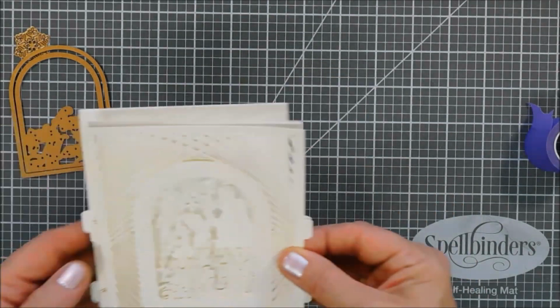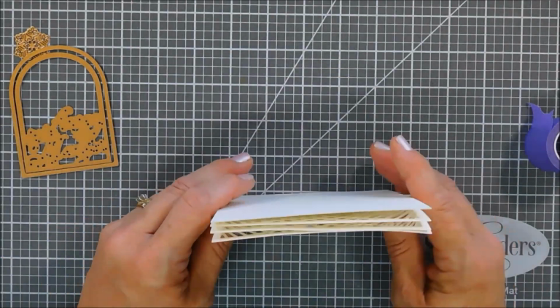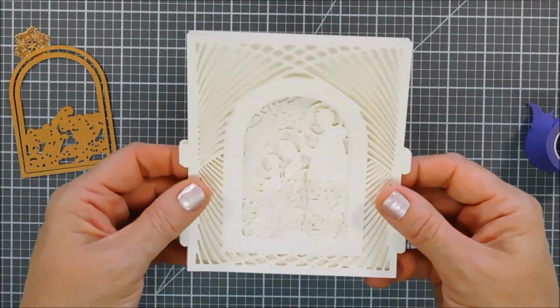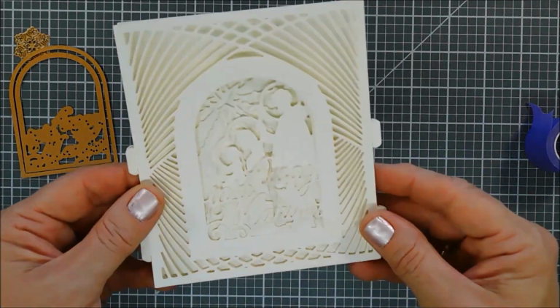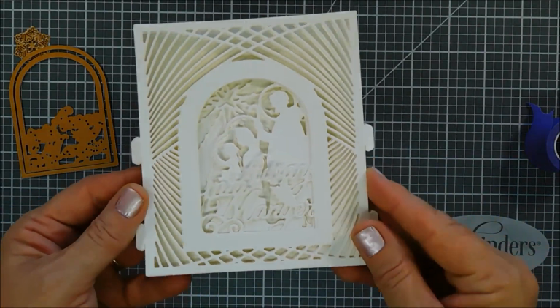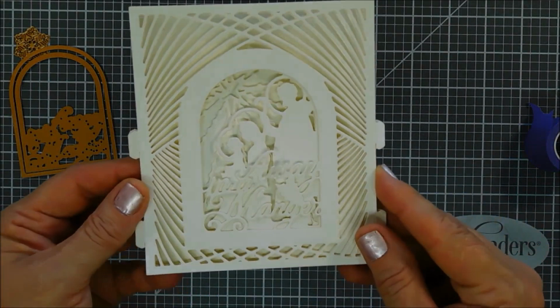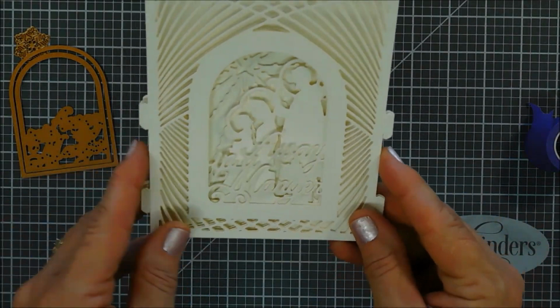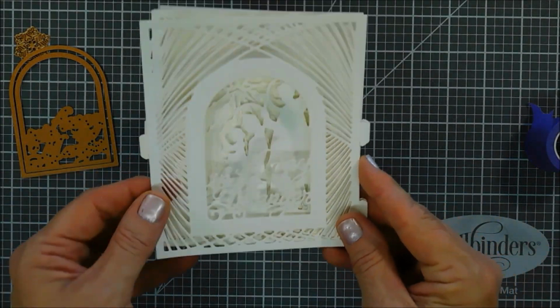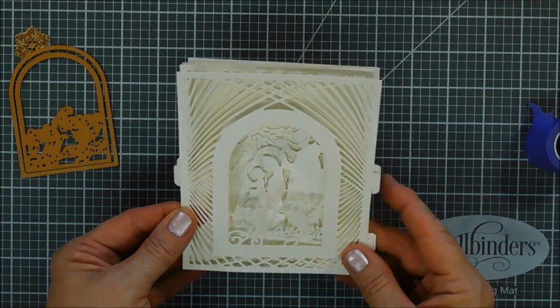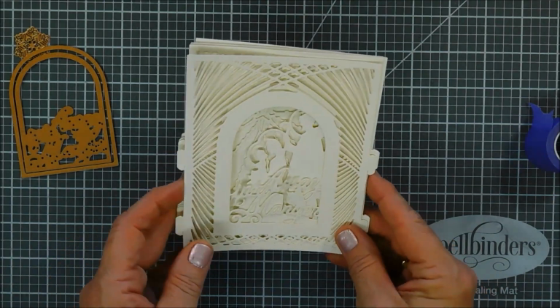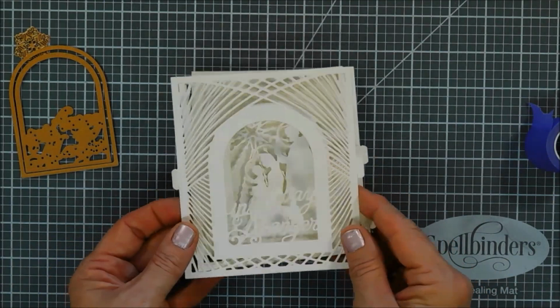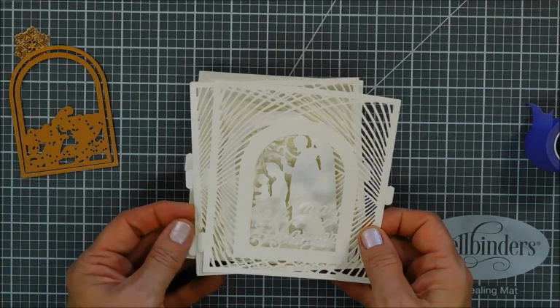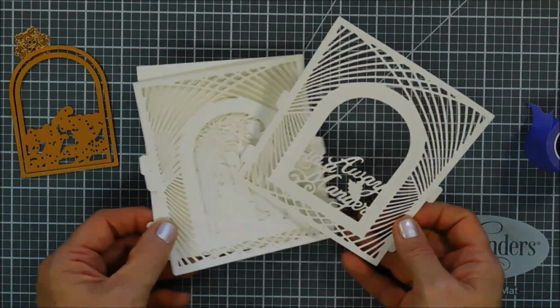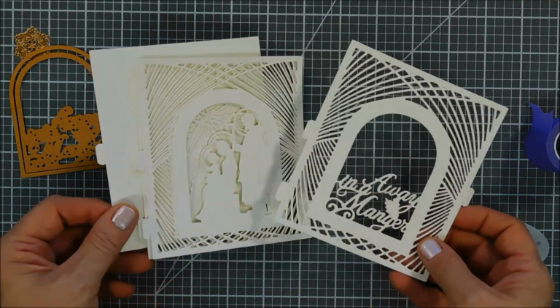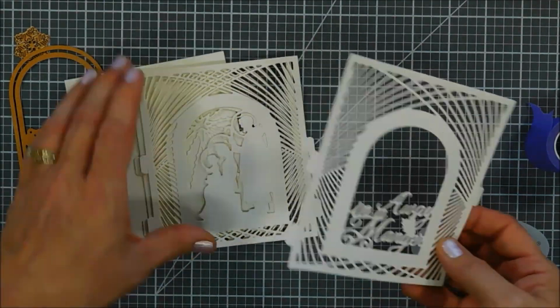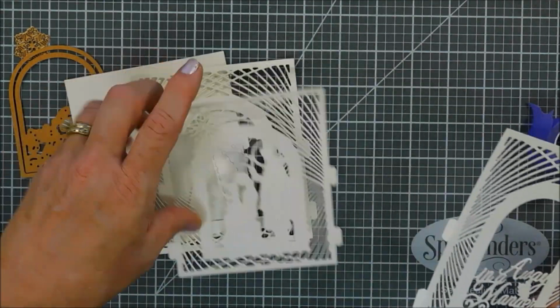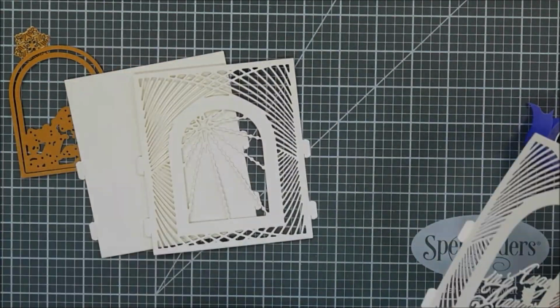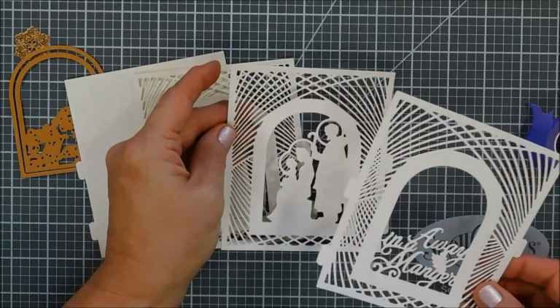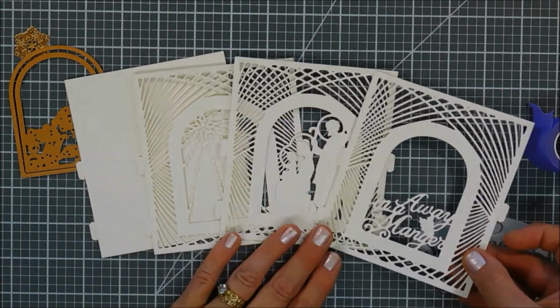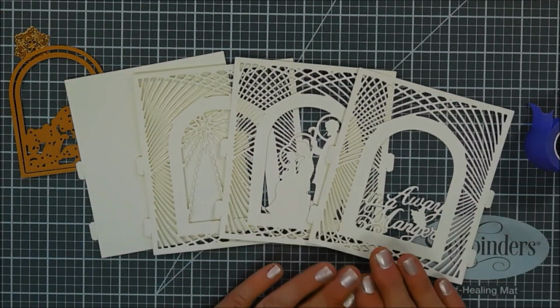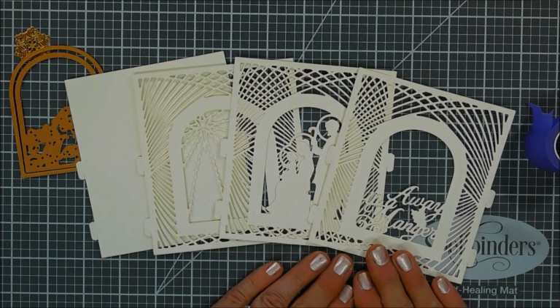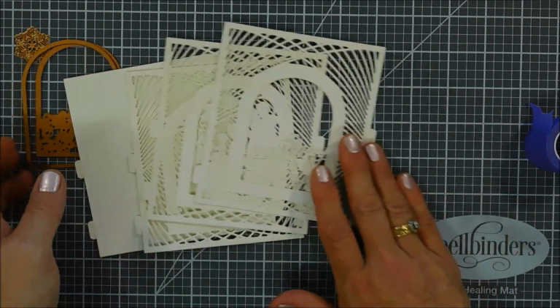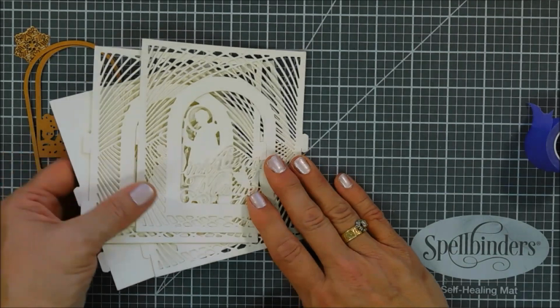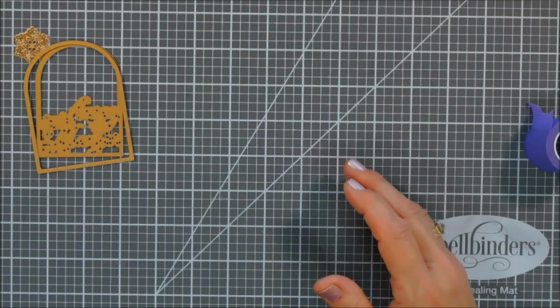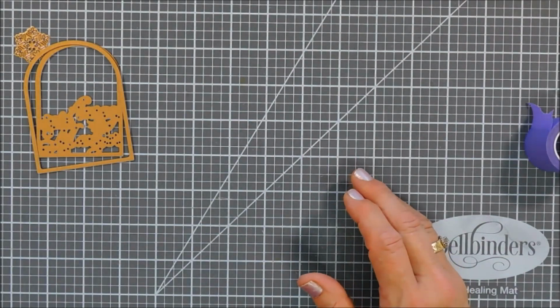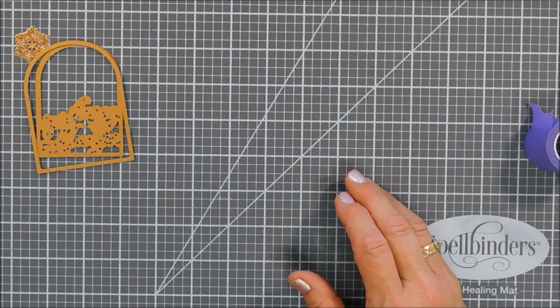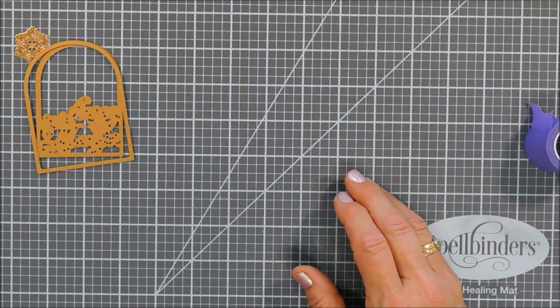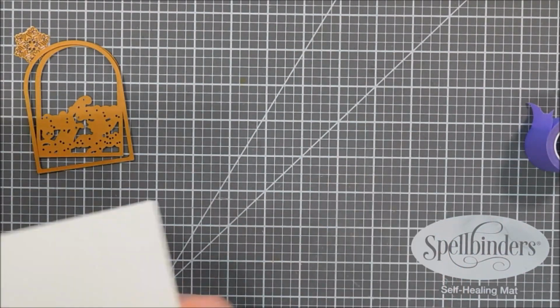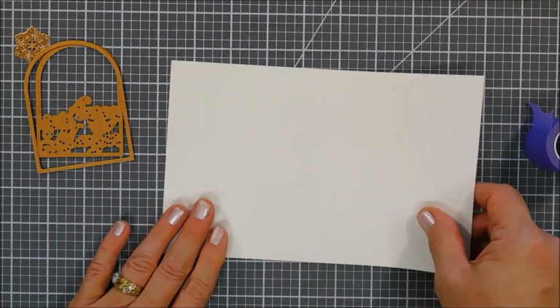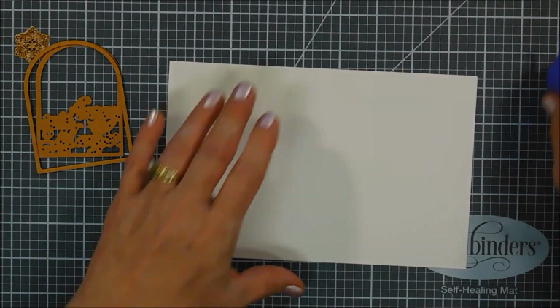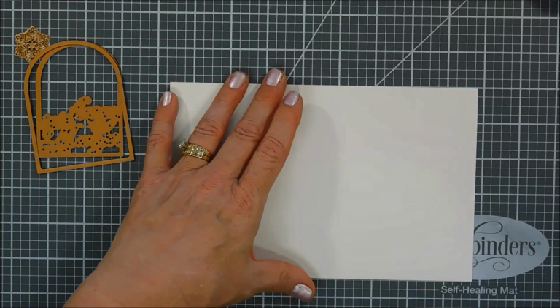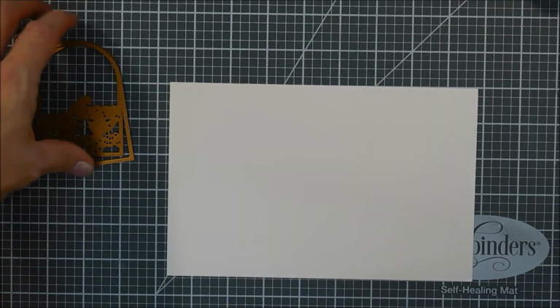So far we have four pieces, and now we're going to color these. You could leave them white for a beautiful elegant effect, but I thought we'd bring in some distress oxide inks and give our panels a little bit of color.